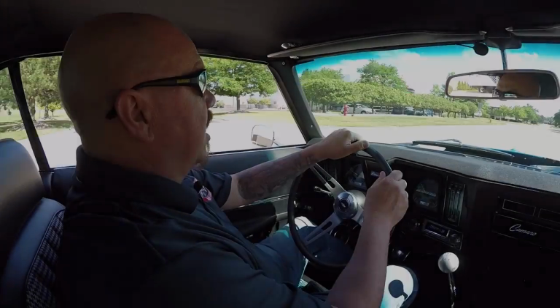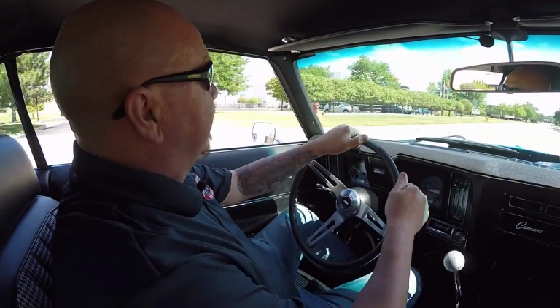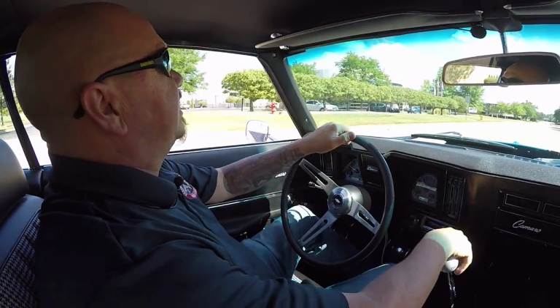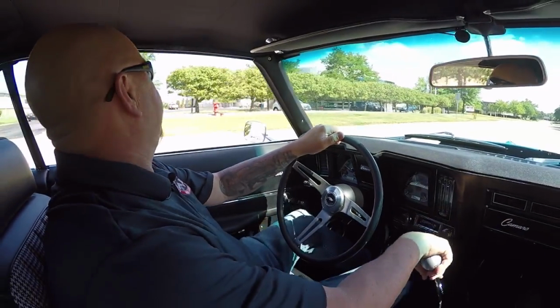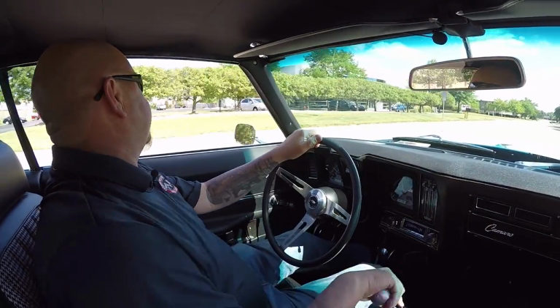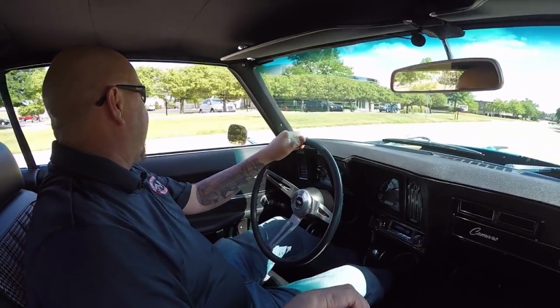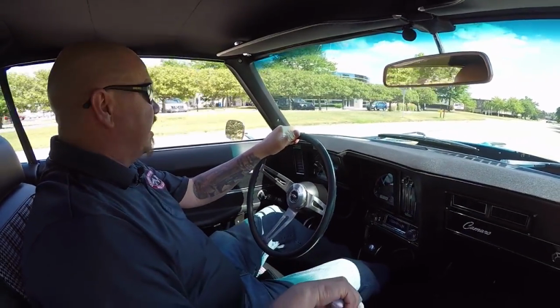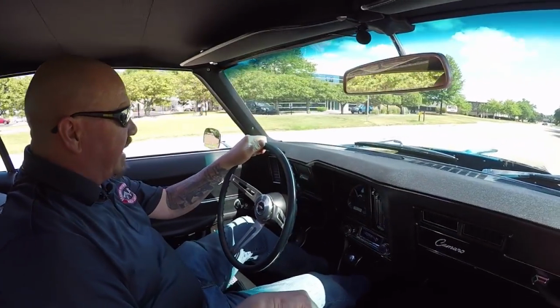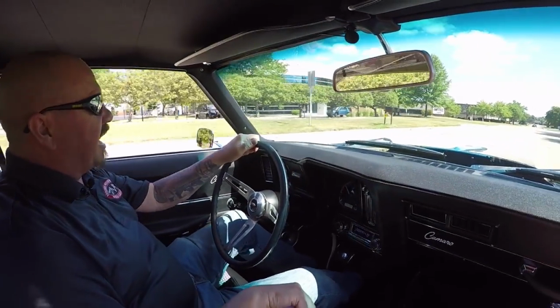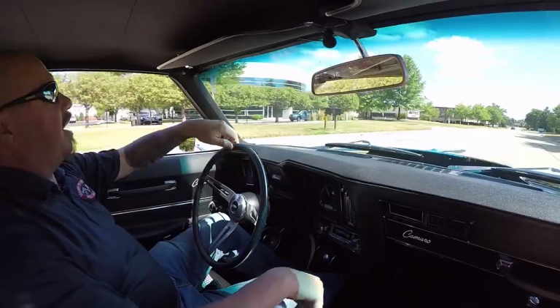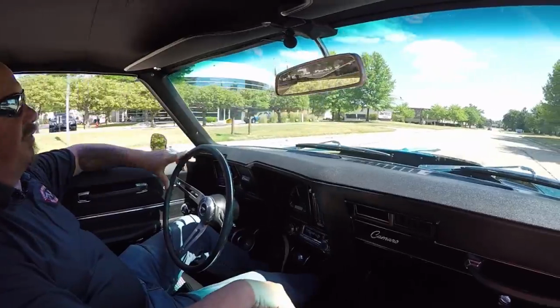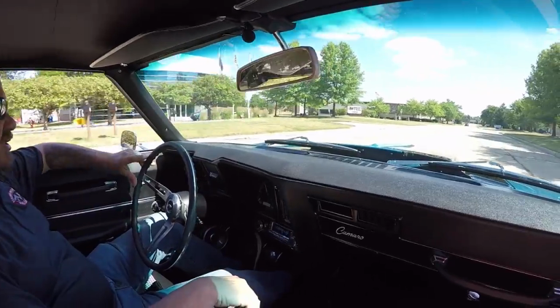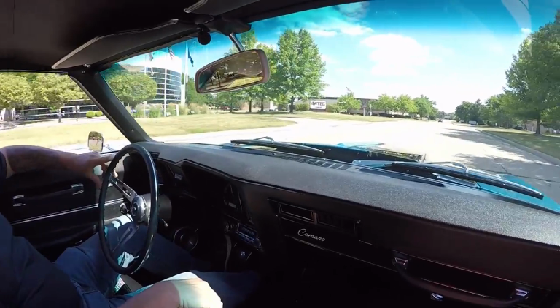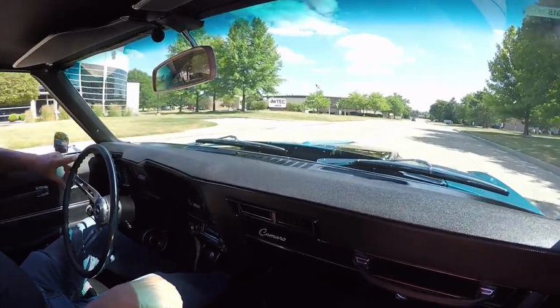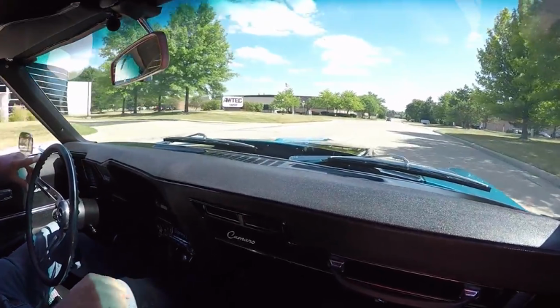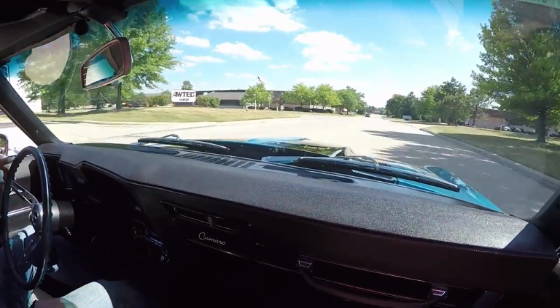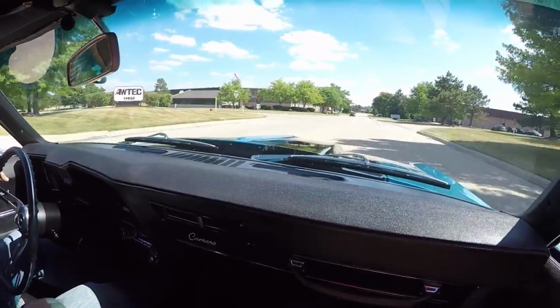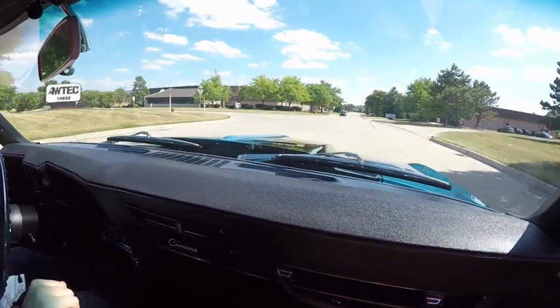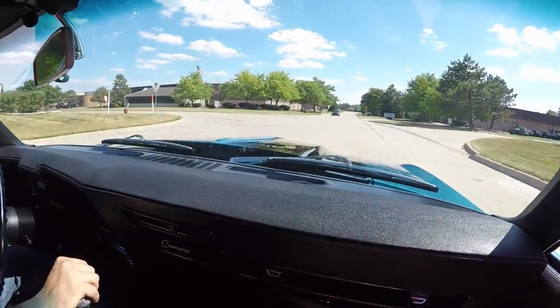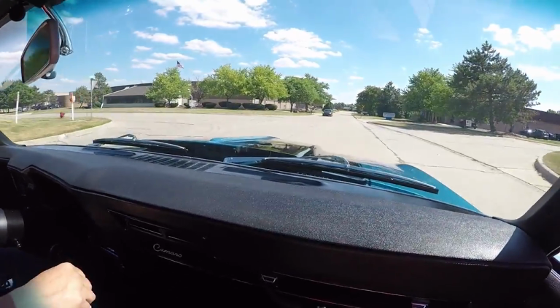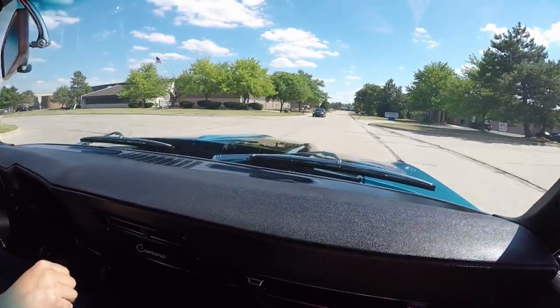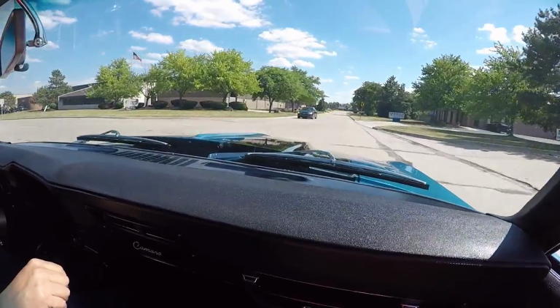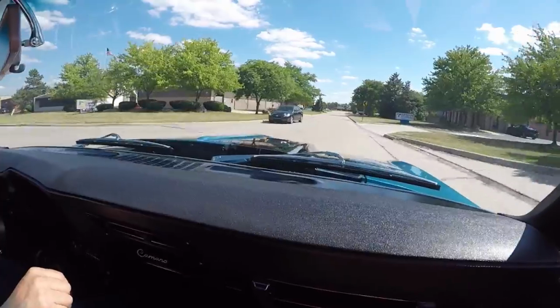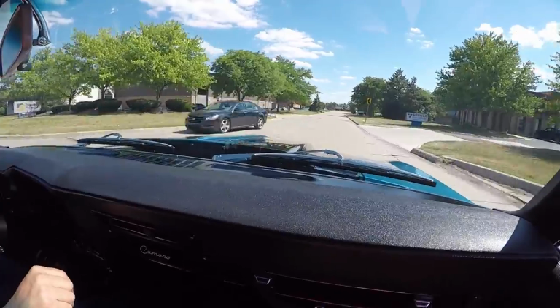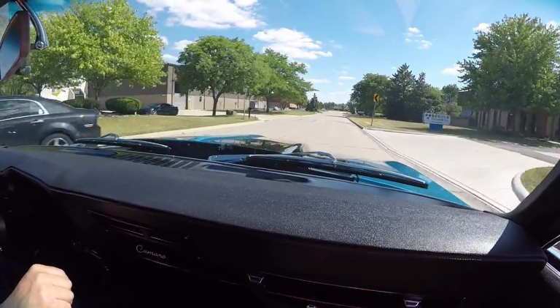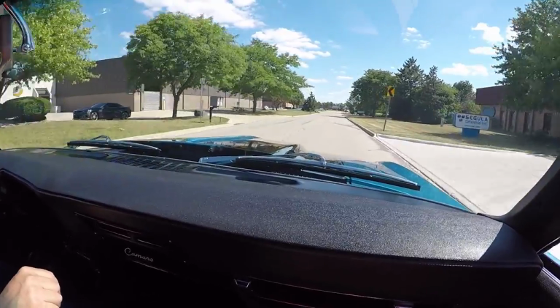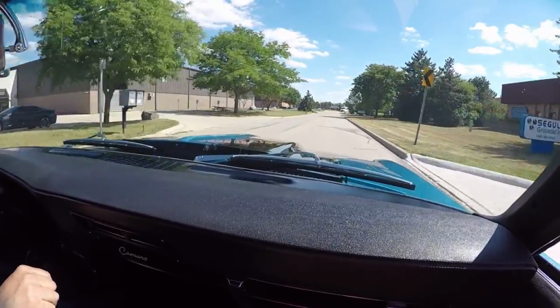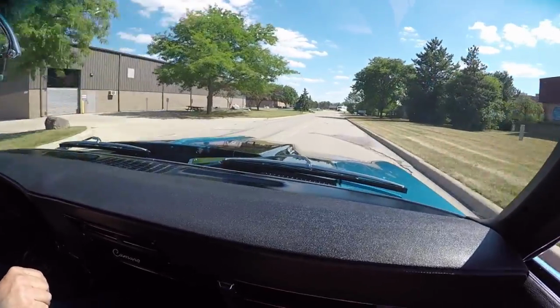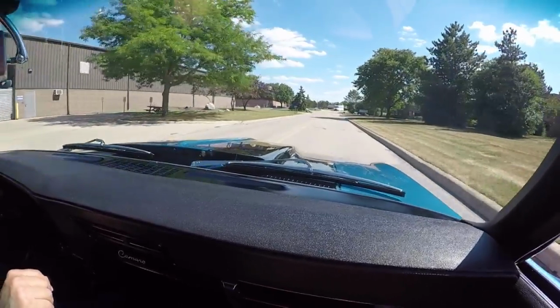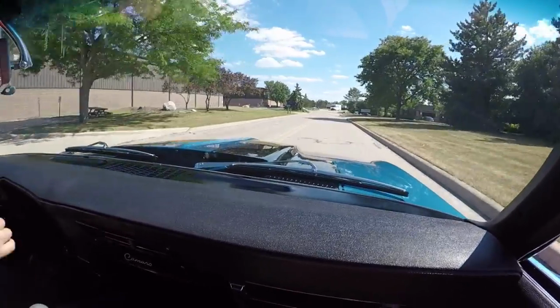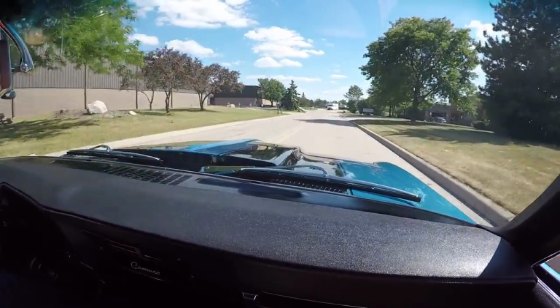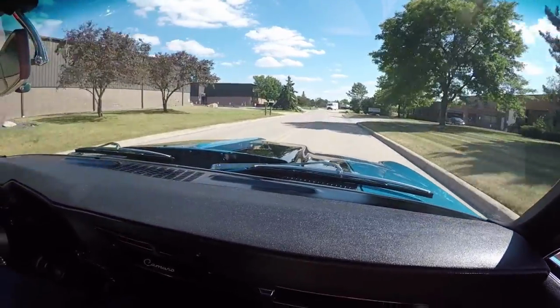All right, 69 Camaro time guys. Big block power, five speed. And listen to this beauty — I love the sound of this car. This sounds like a race car. She's ready to go.